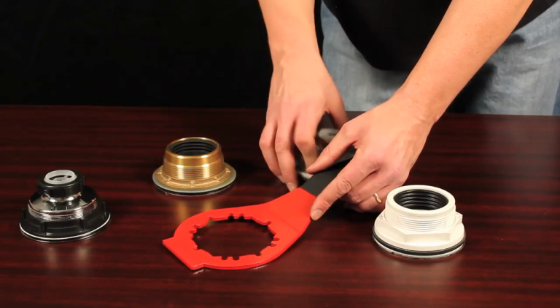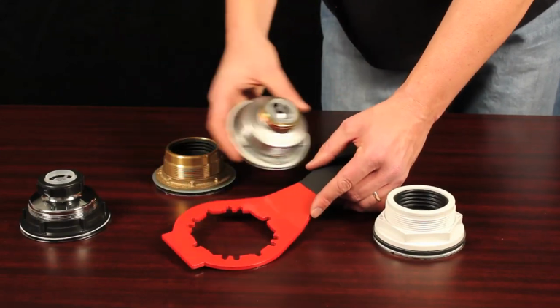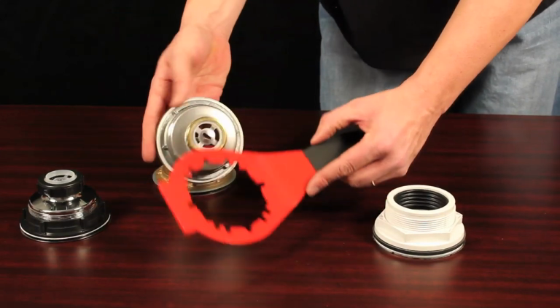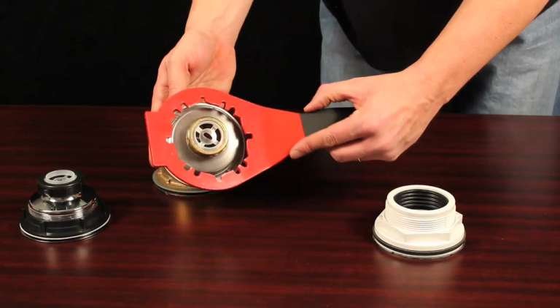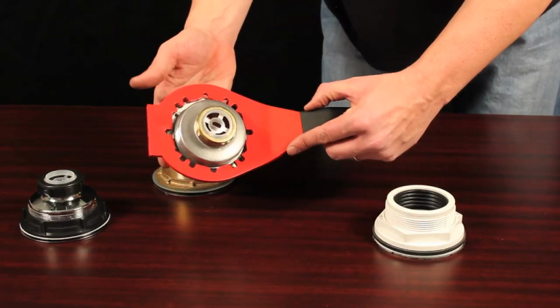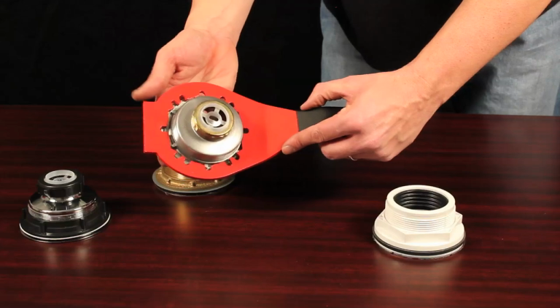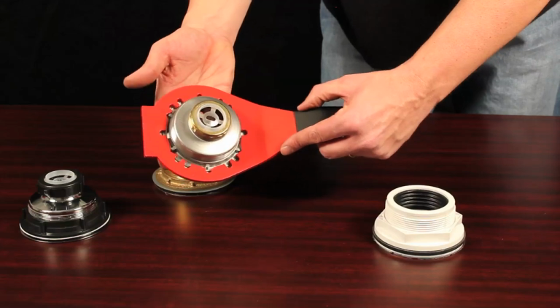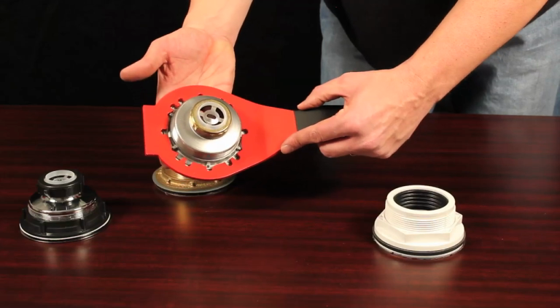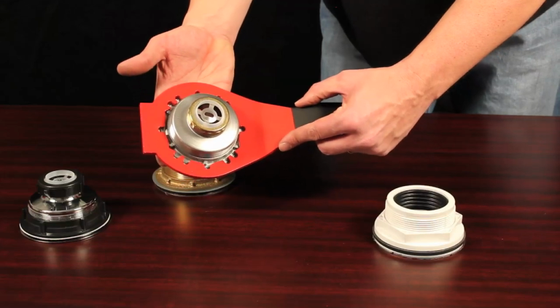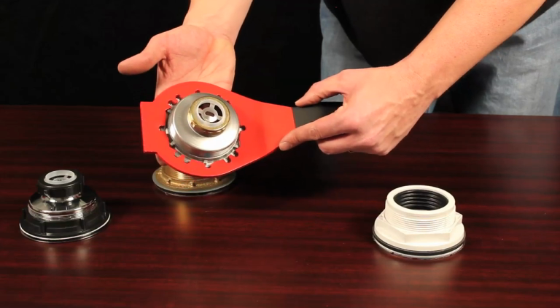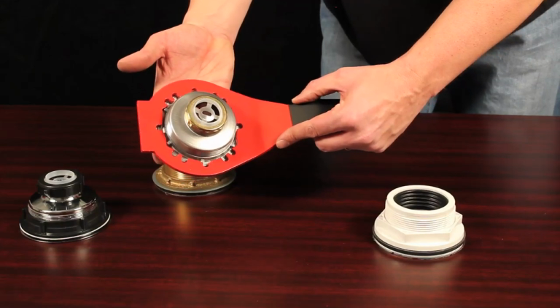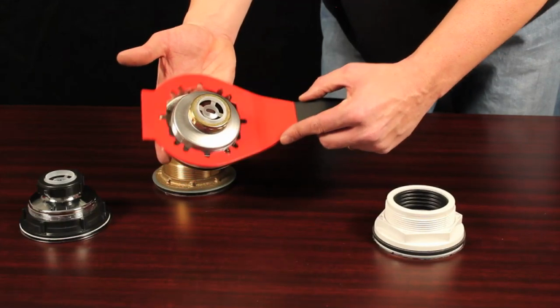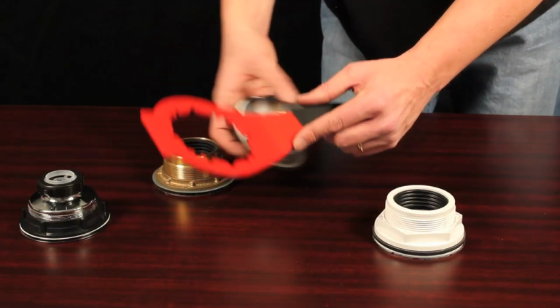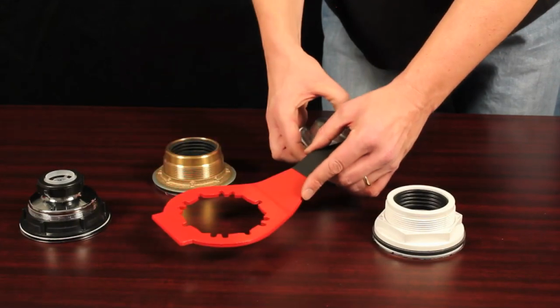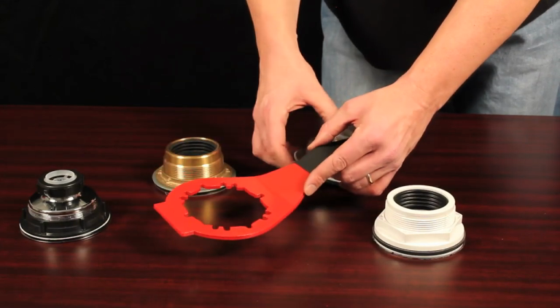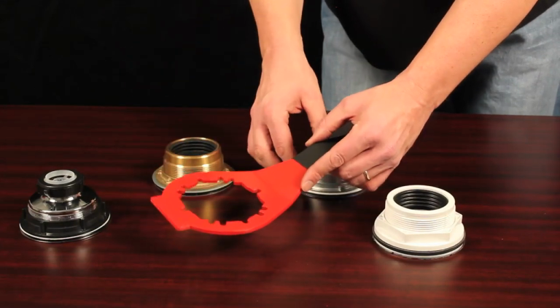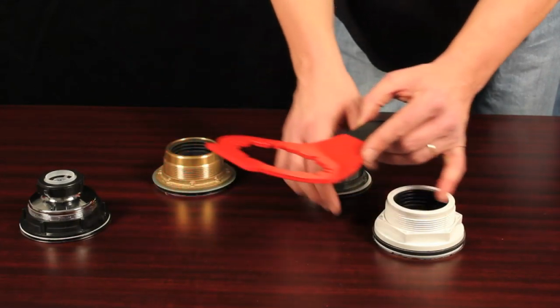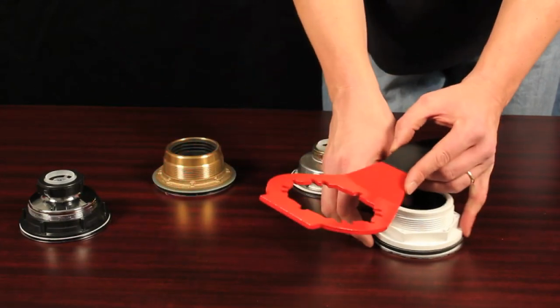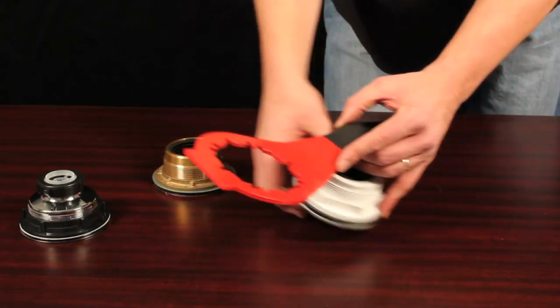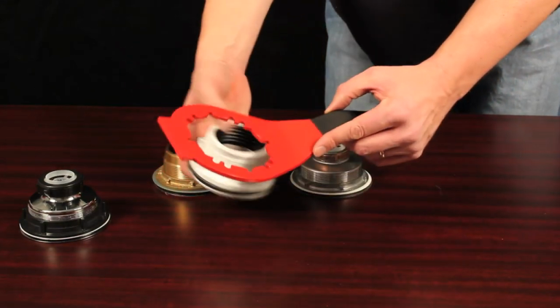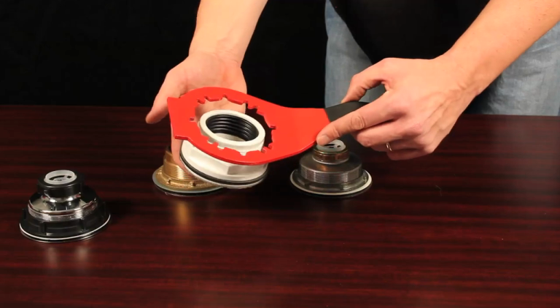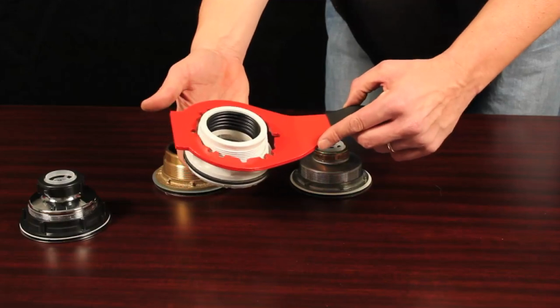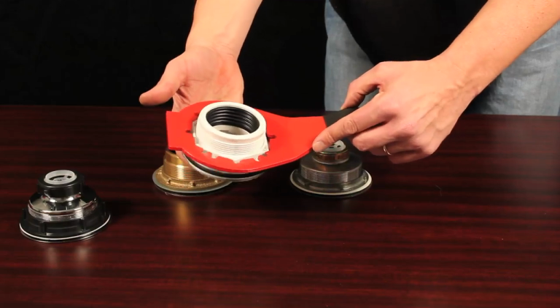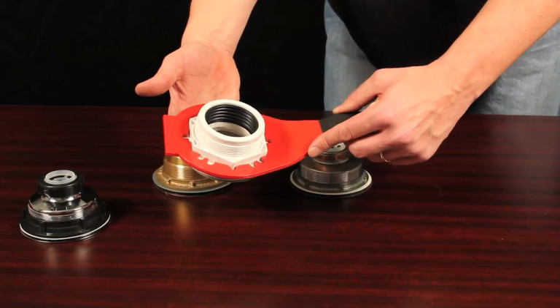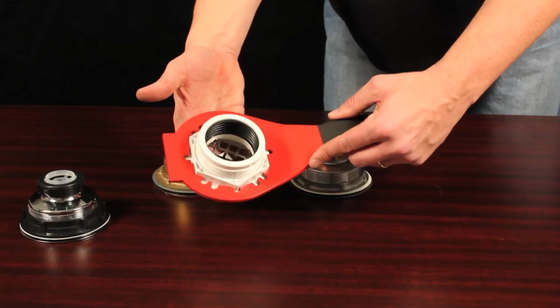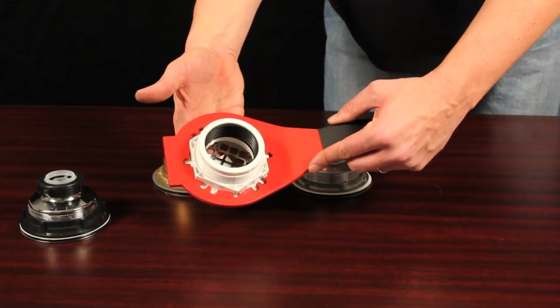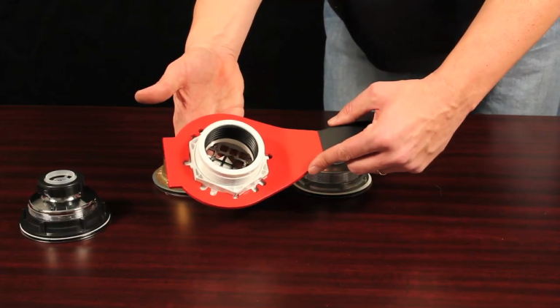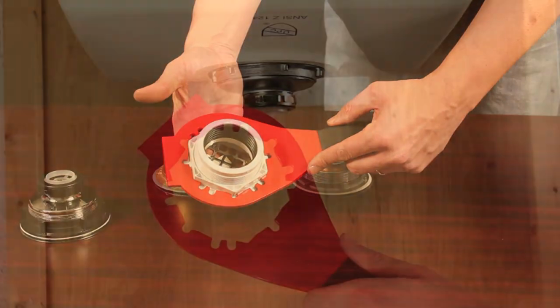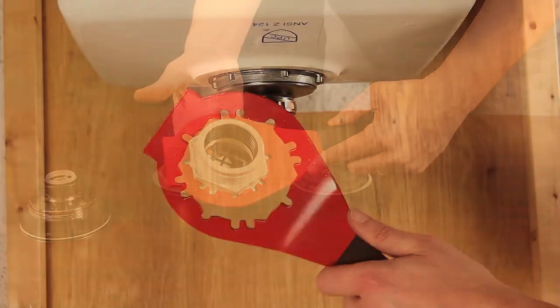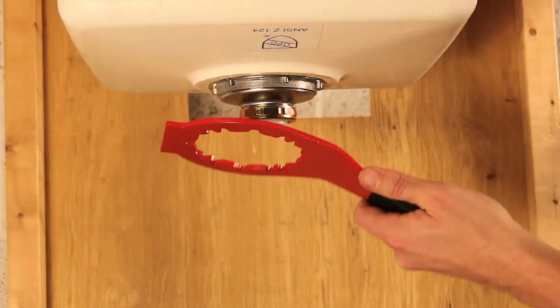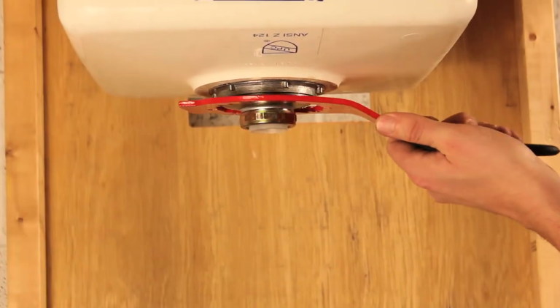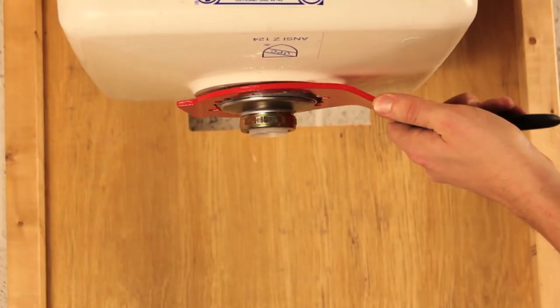The Plumber's Pal's patented design fits hex nuts and all 4, 6, and 8 tab lock nuts on strainer drains, and the offset cushion grip handle works in confined locations, making your job easier.